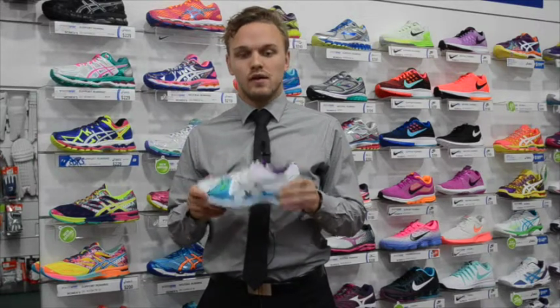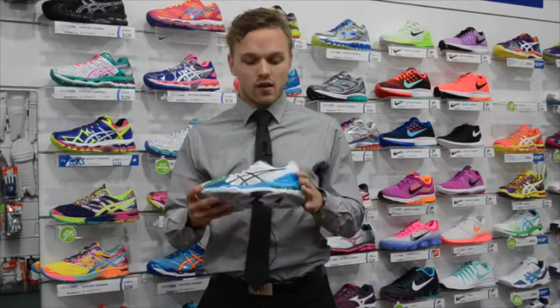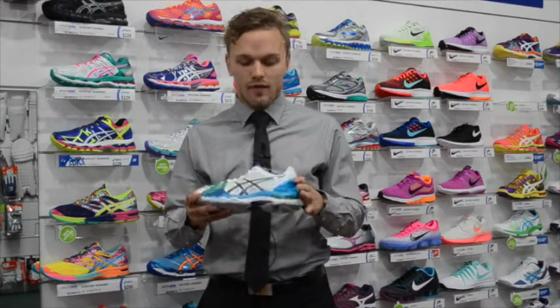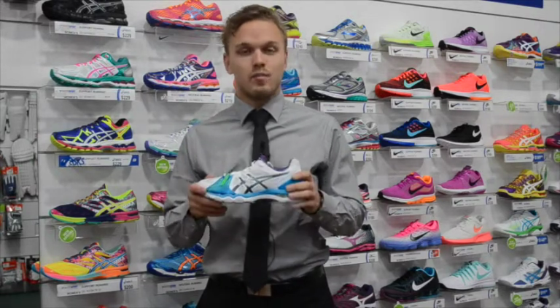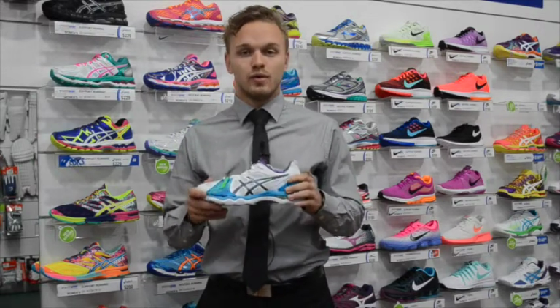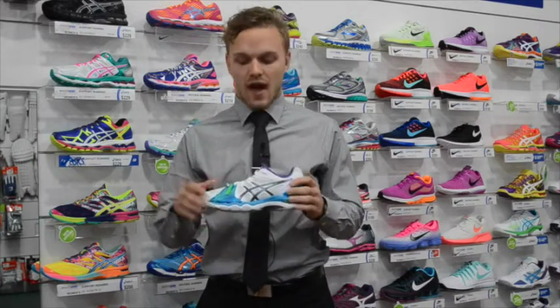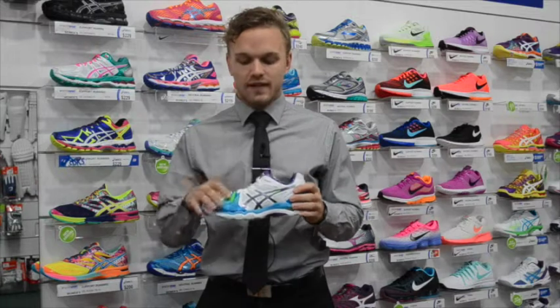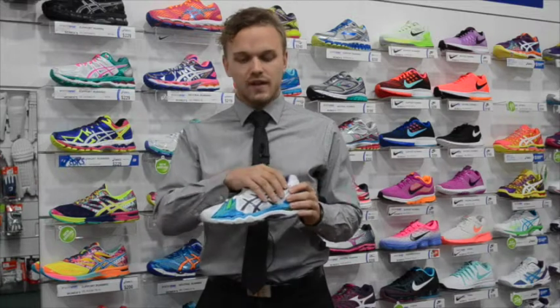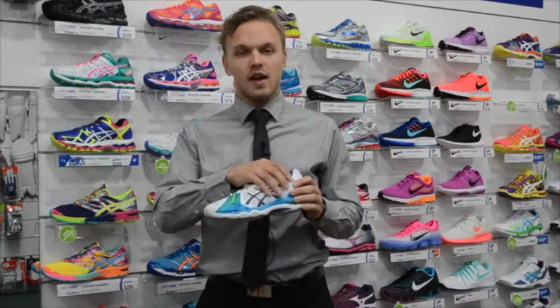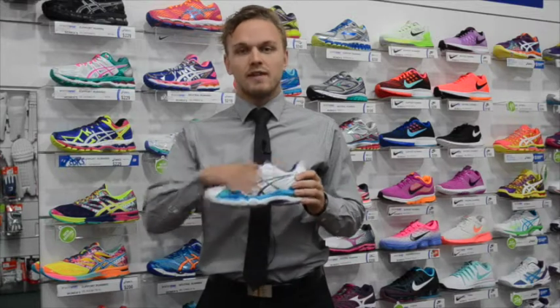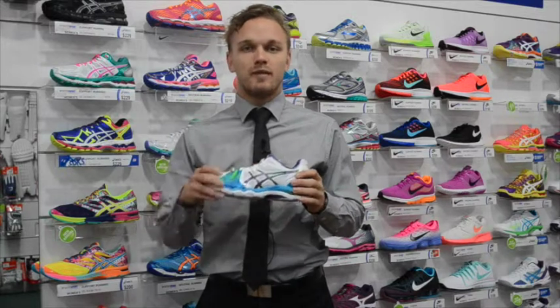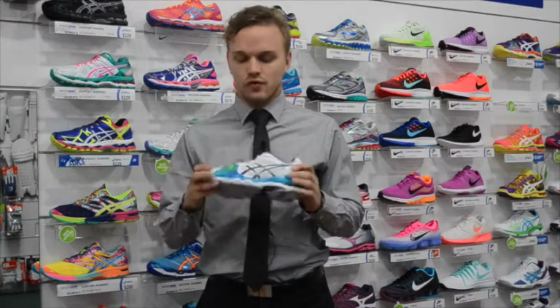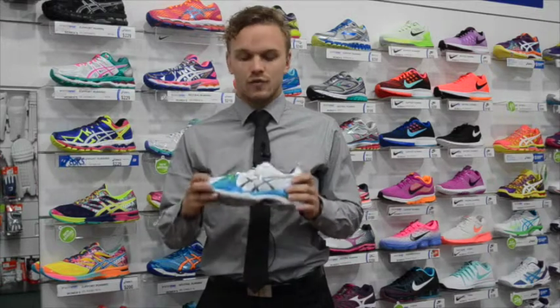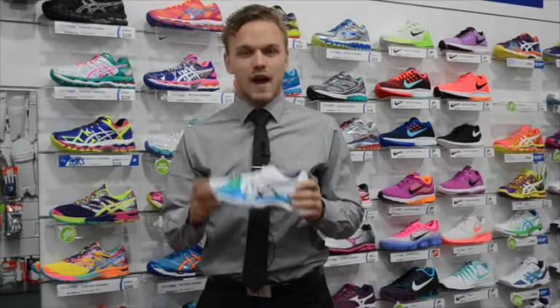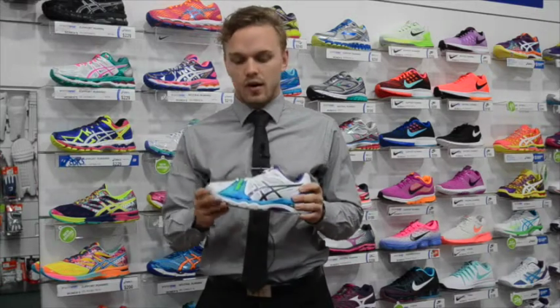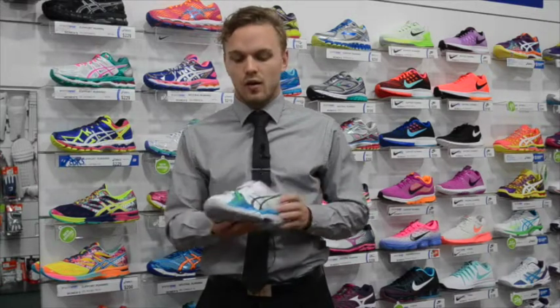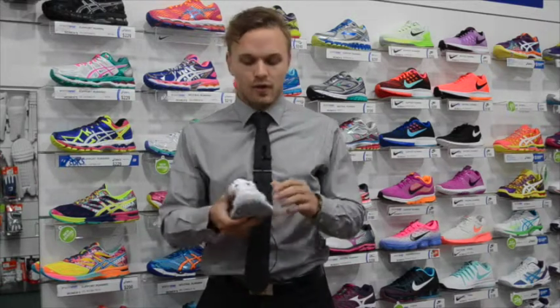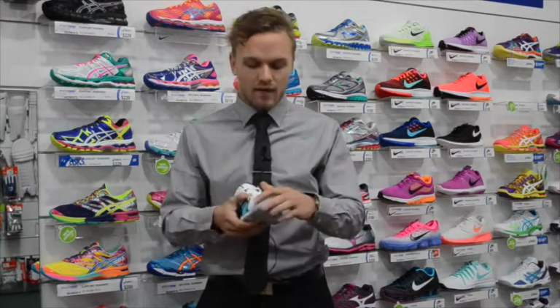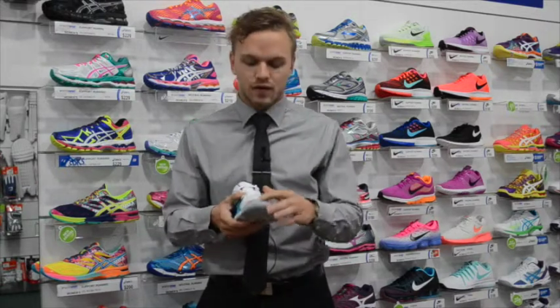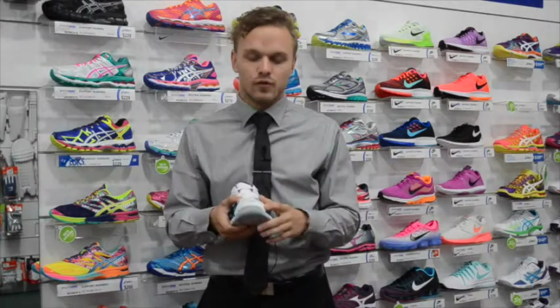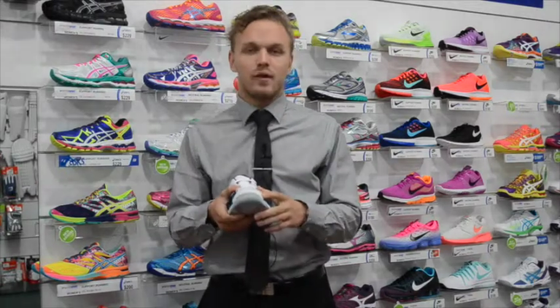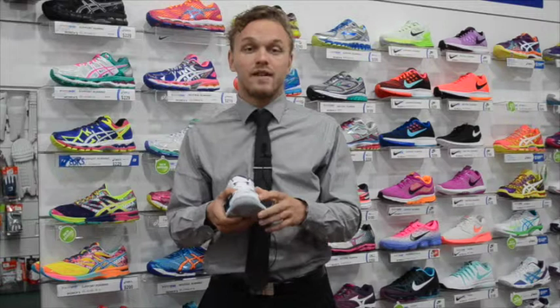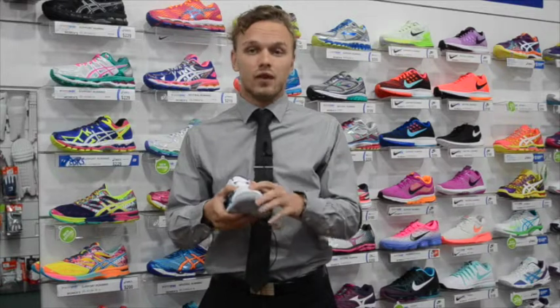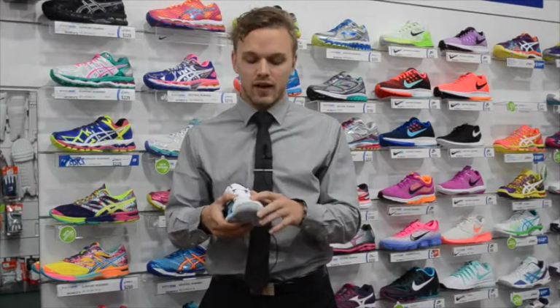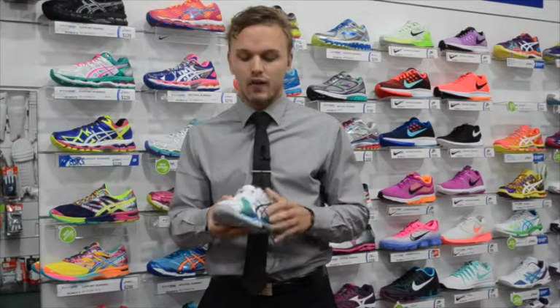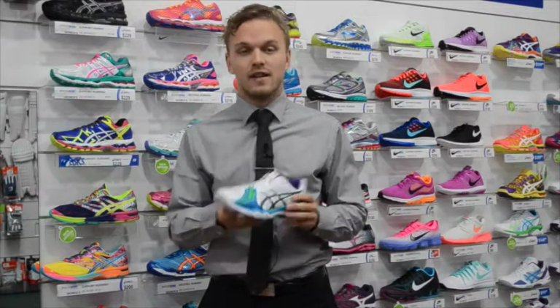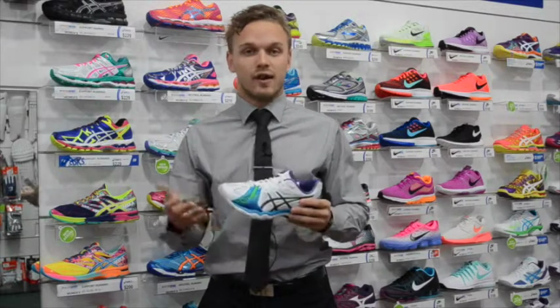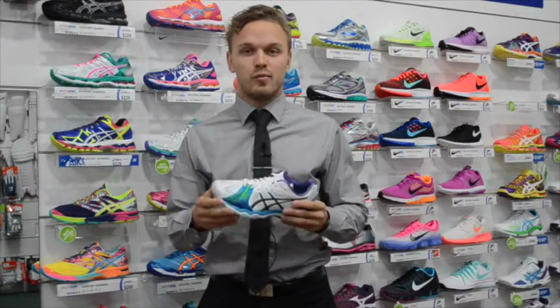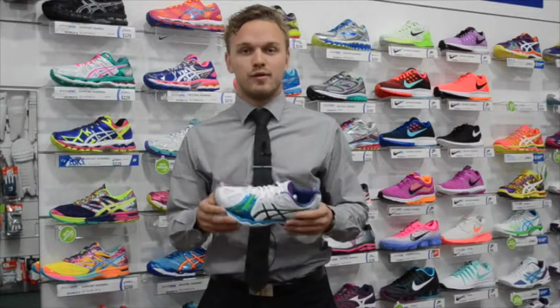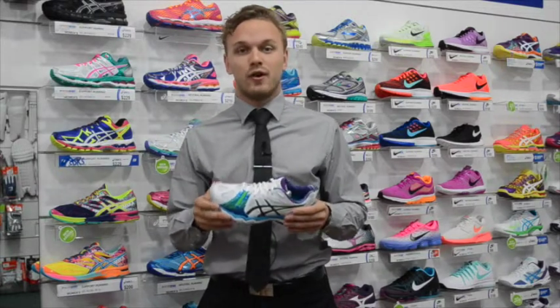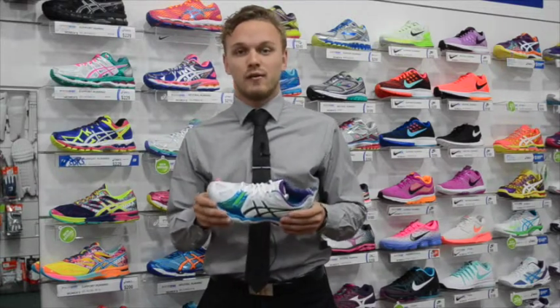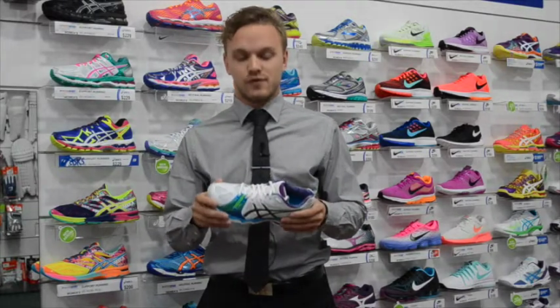So here I have a netball shoe. As you can see, it's made of a durable leather upper. Also, at the front of the shoe, we find that there's a toe guard, so less likely to put your toe through that shoe.